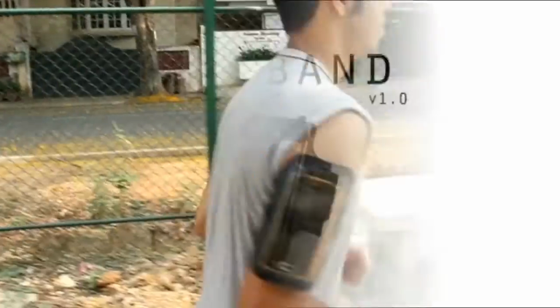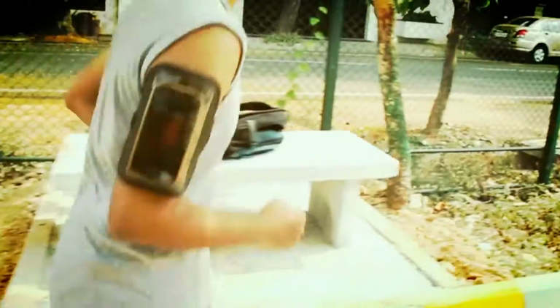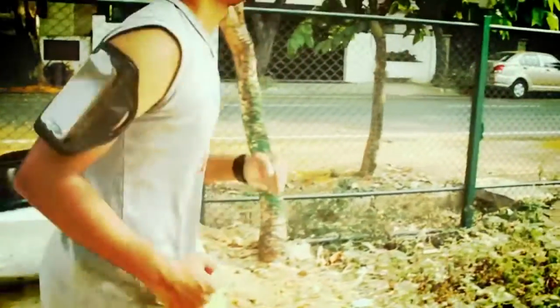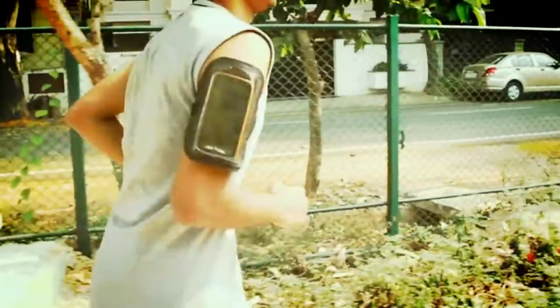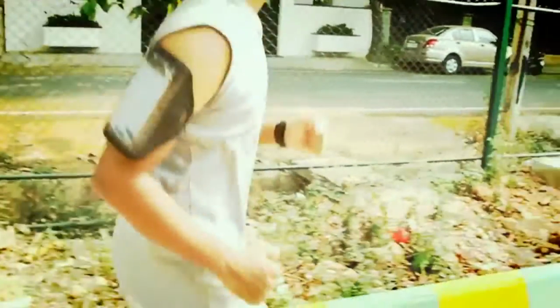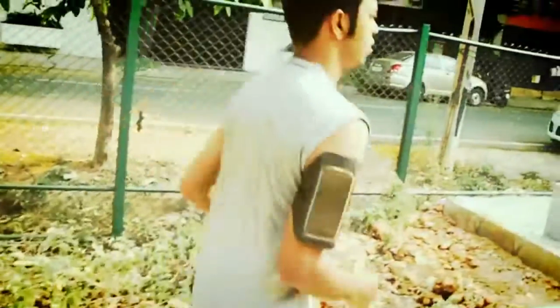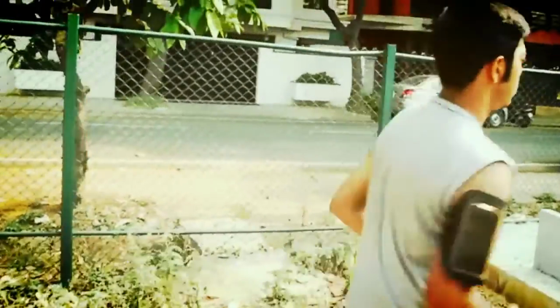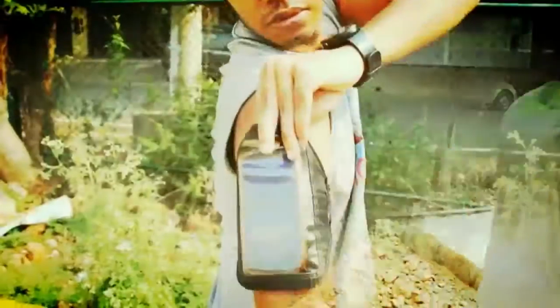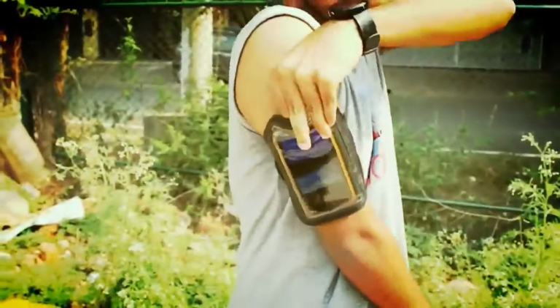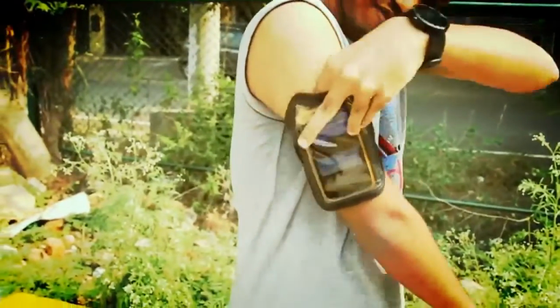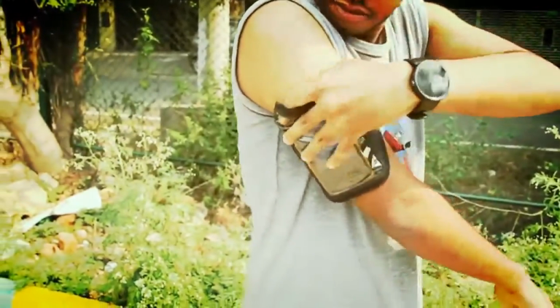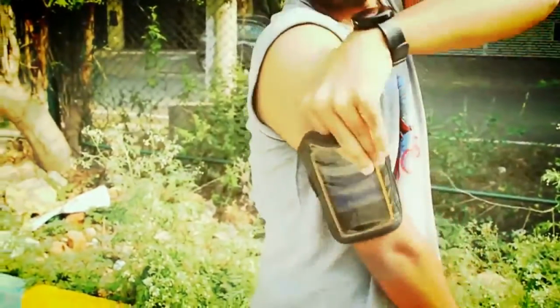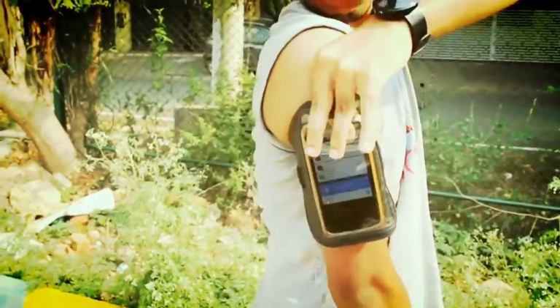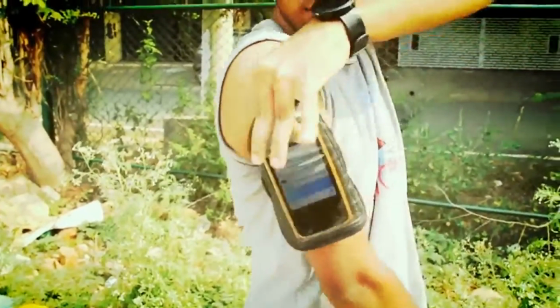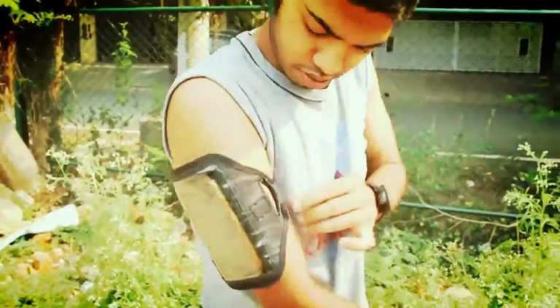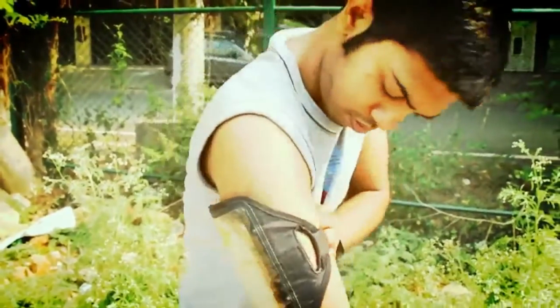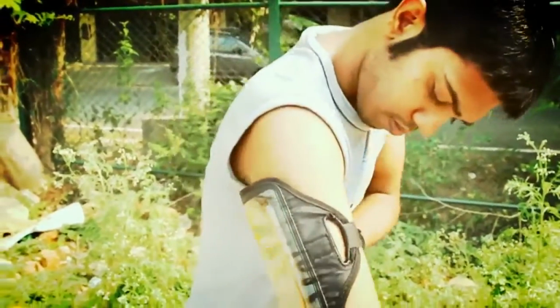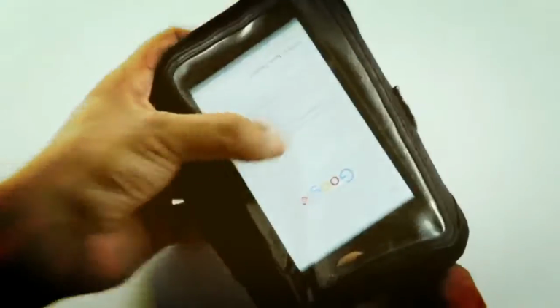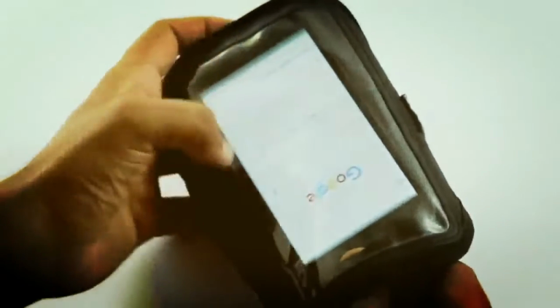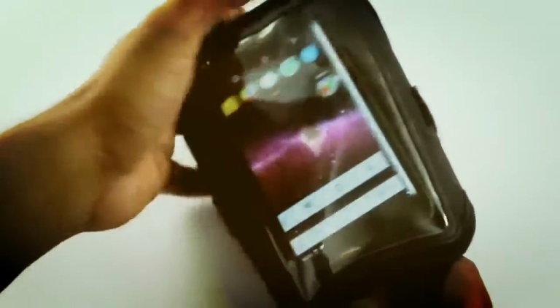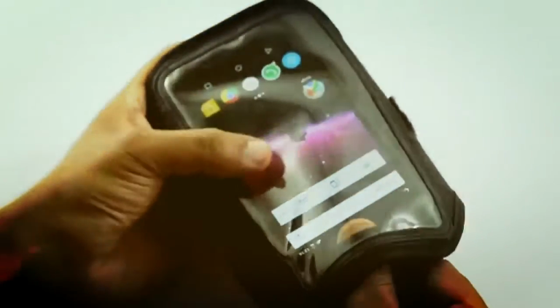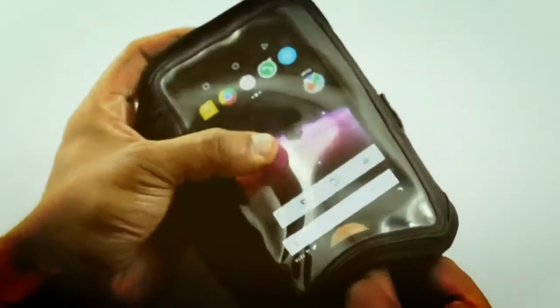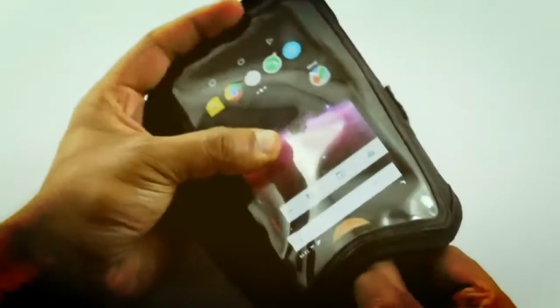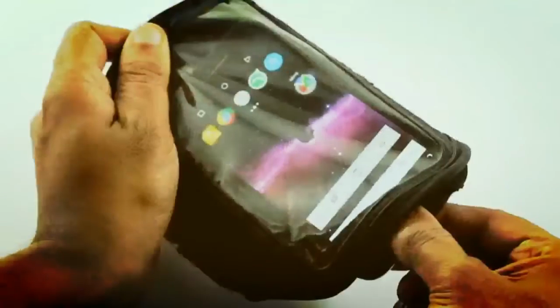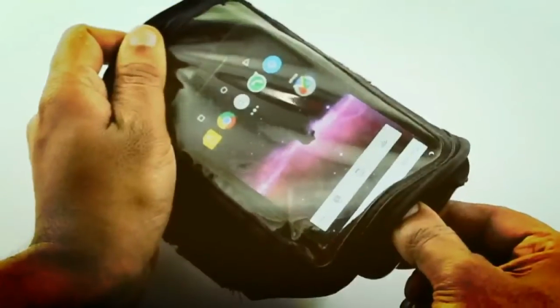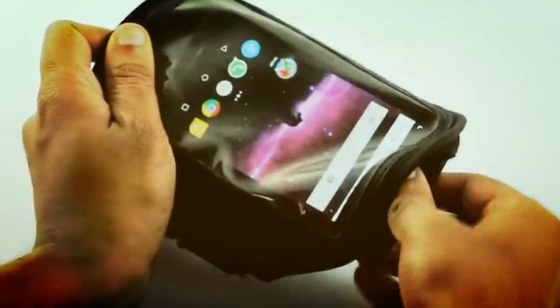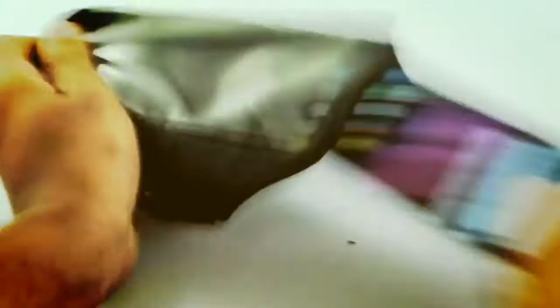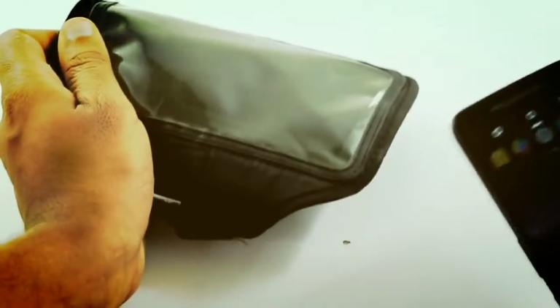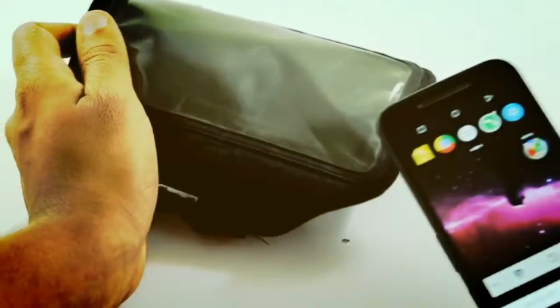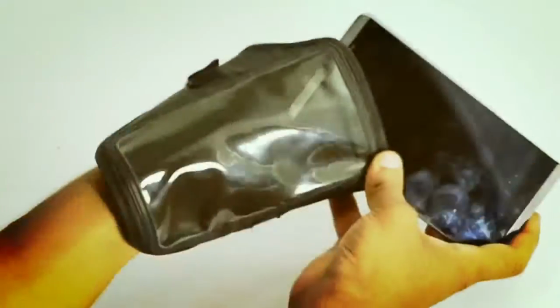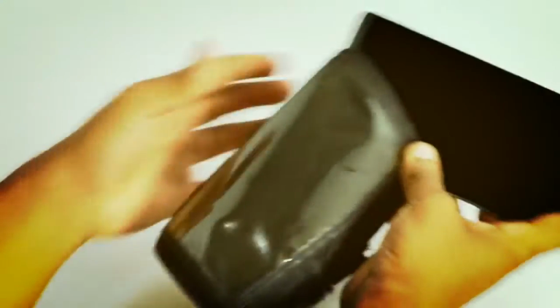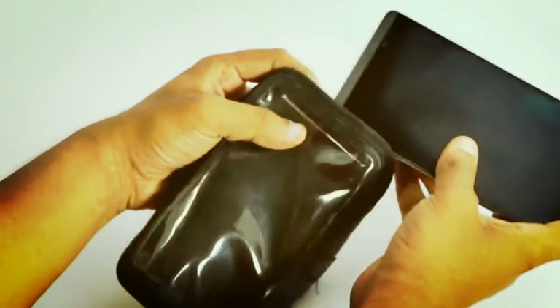The arm band has been a great product to hold your phone when you exercise, but it's not easy to access and the touch sensitivity is very low because of the plastic sheet. It's hard to remove and insert your phone.